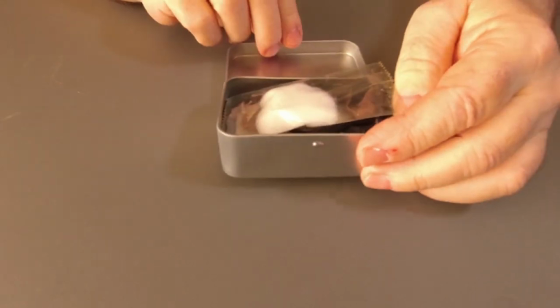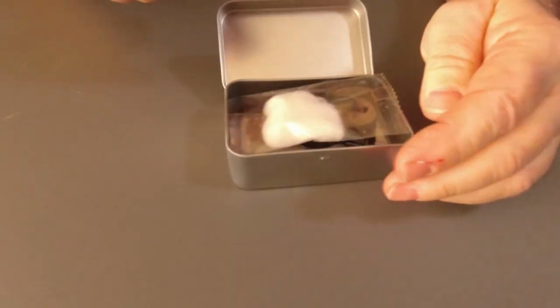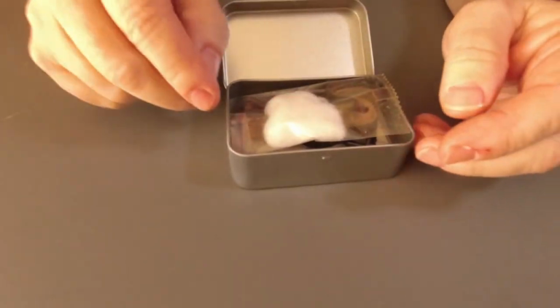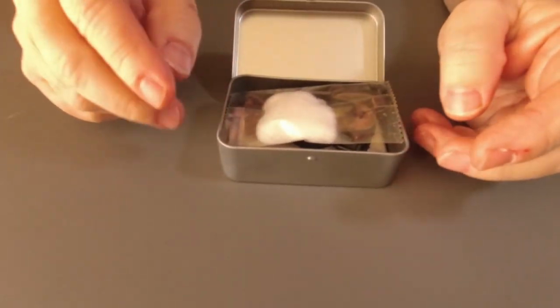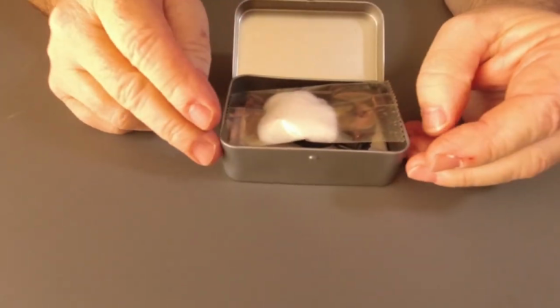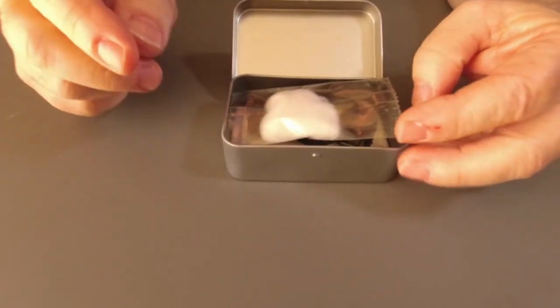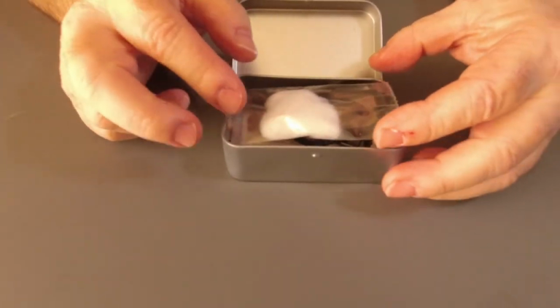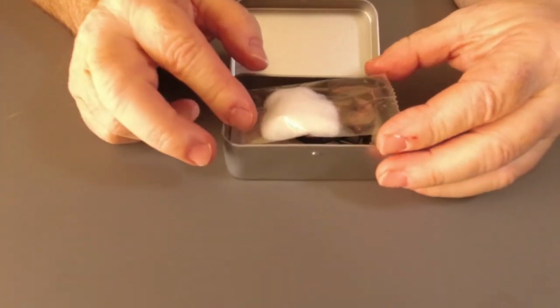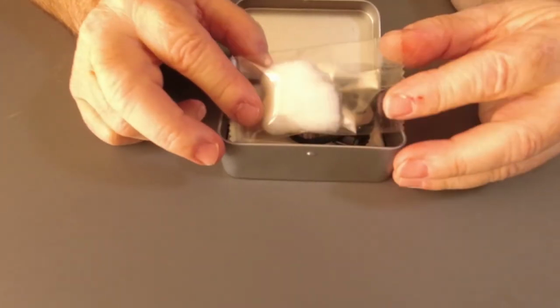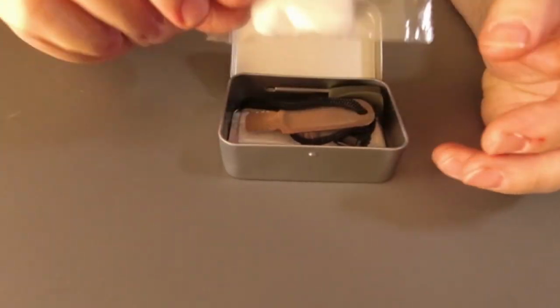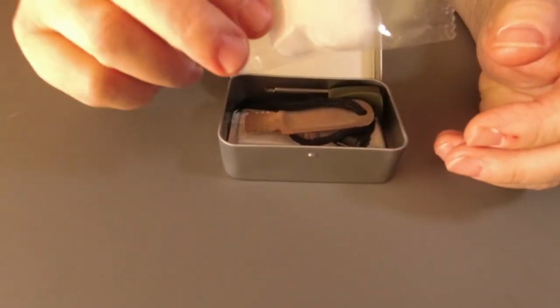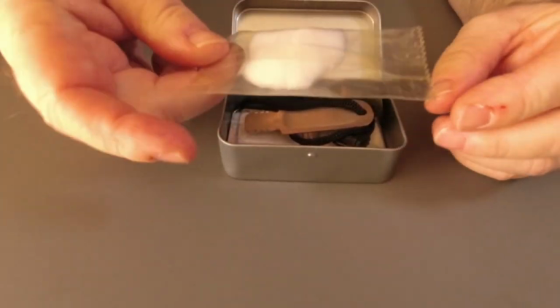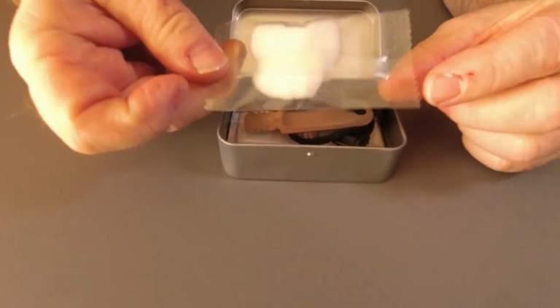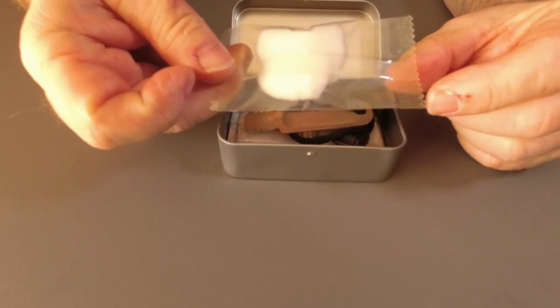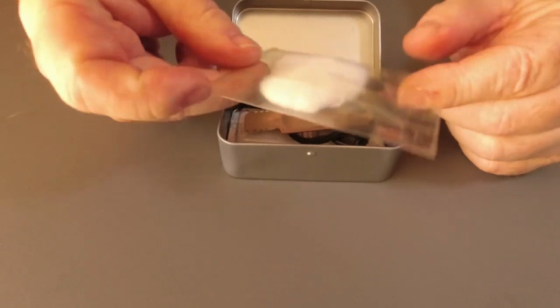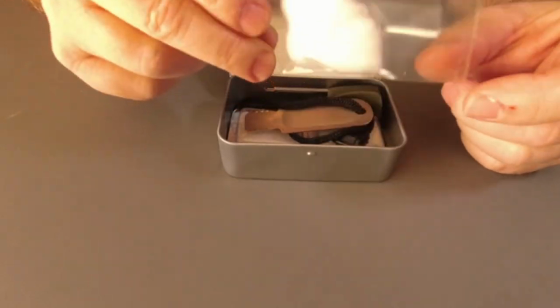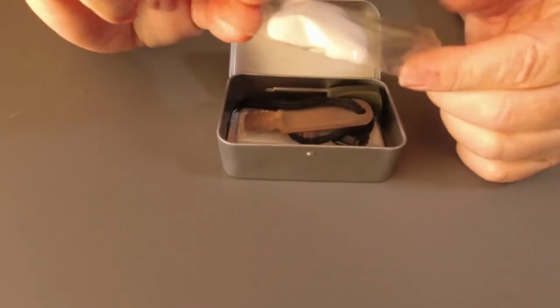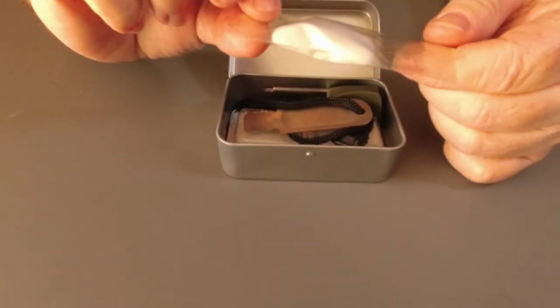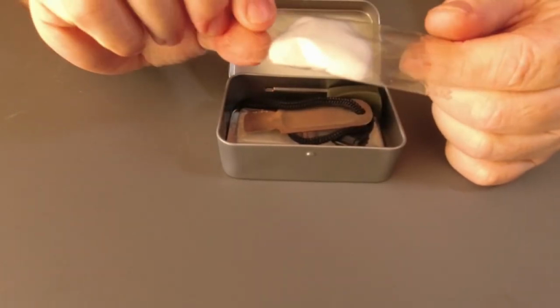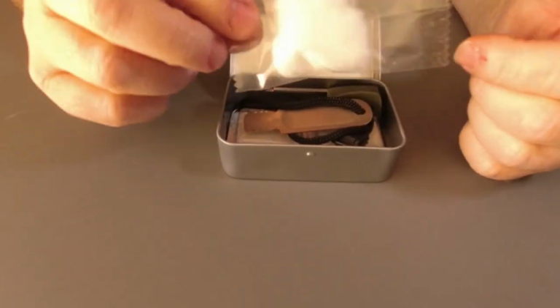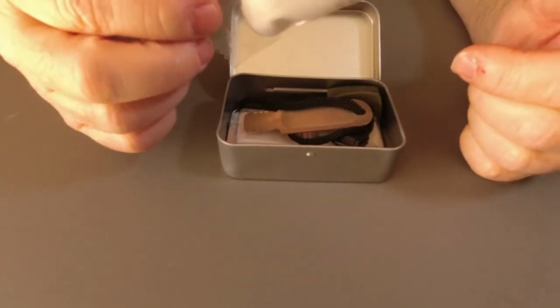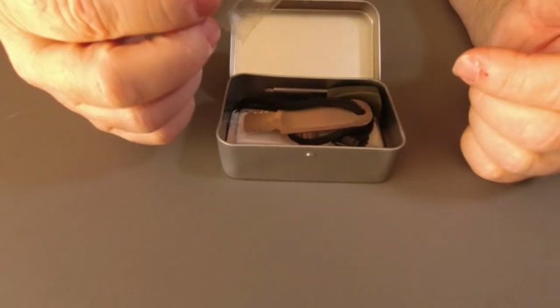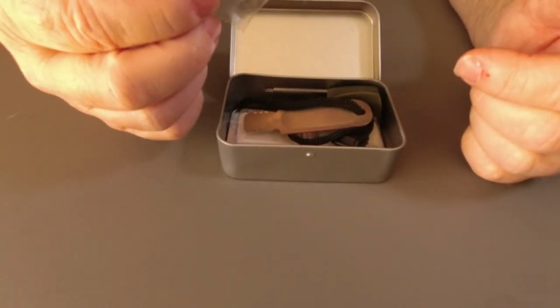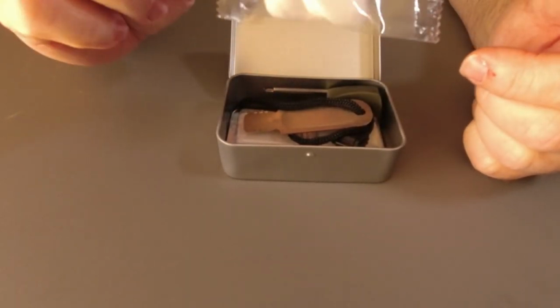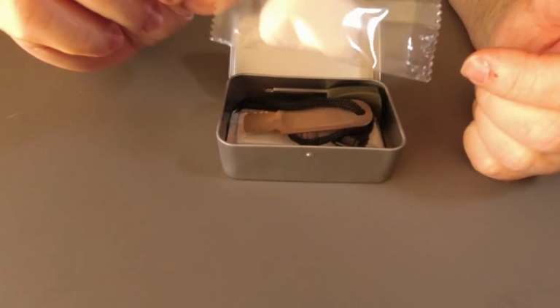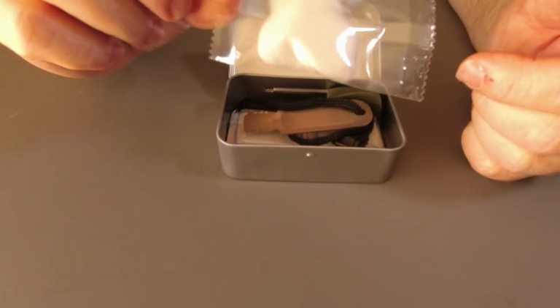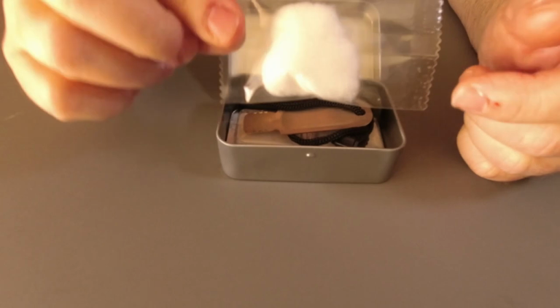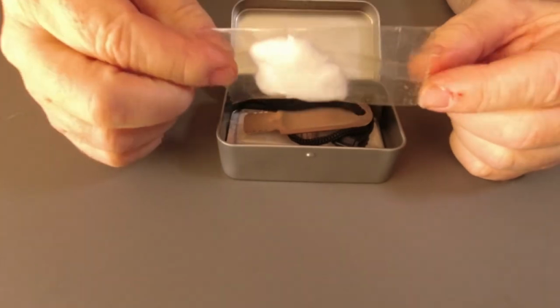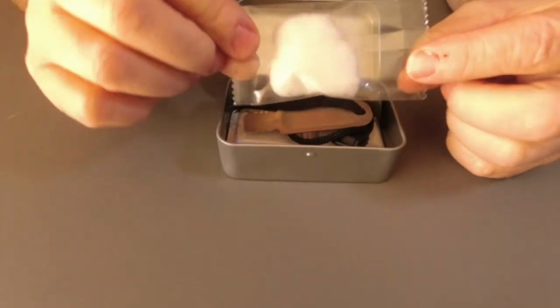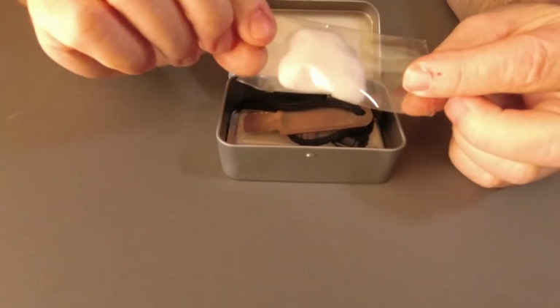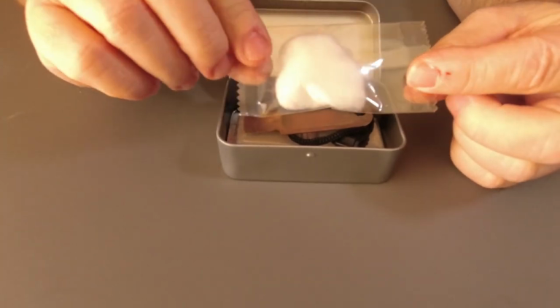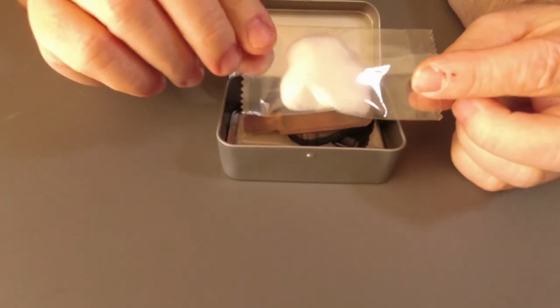Not a lot to it. We have some cotton wool in that package there — probably enough there to get two fires going, and I don't think you'd get much more out of that.